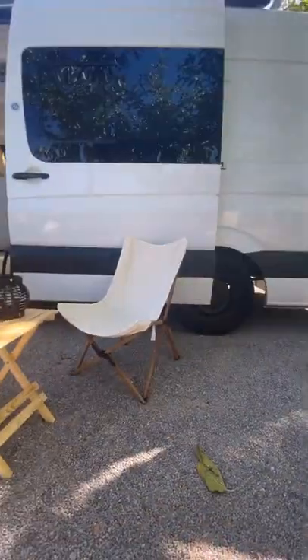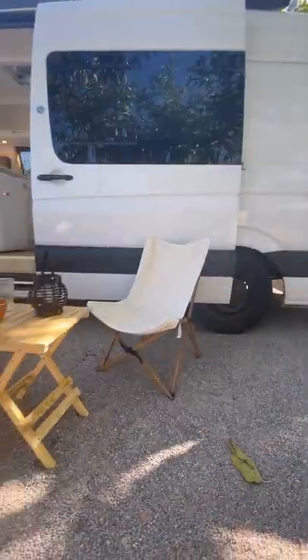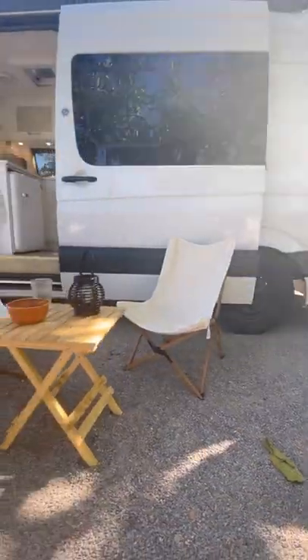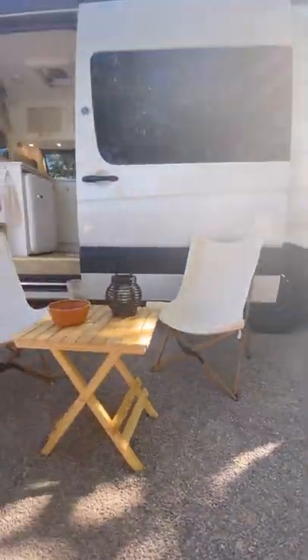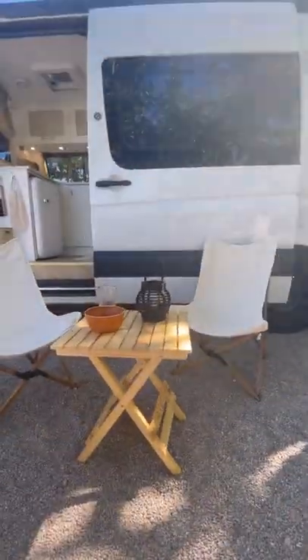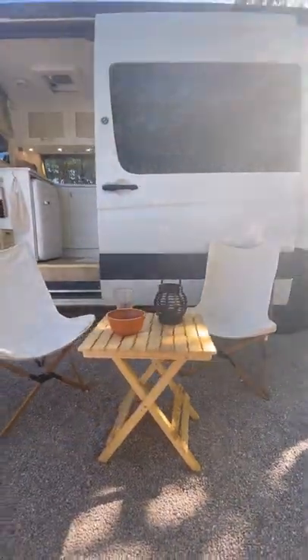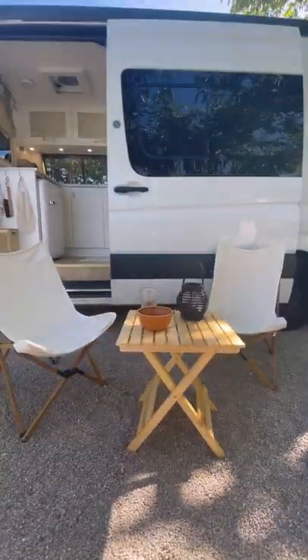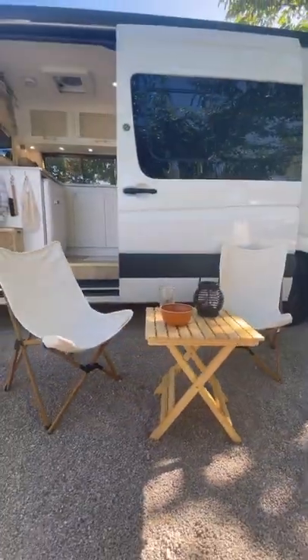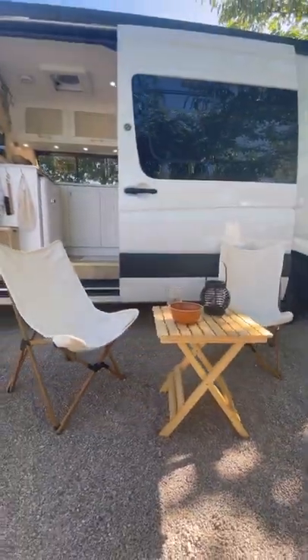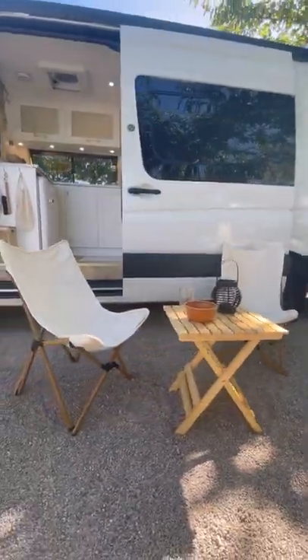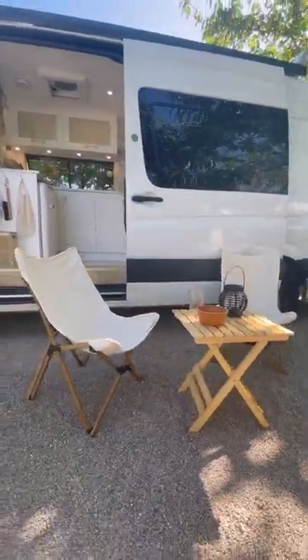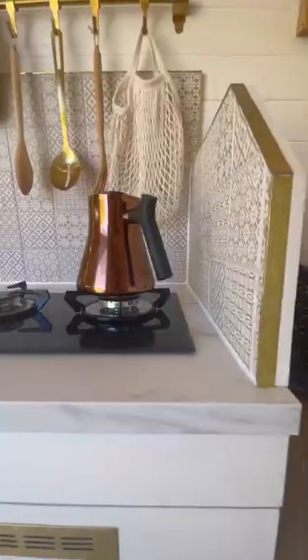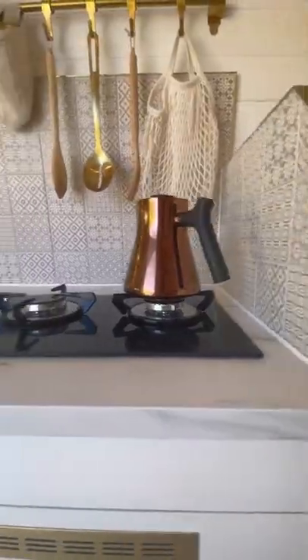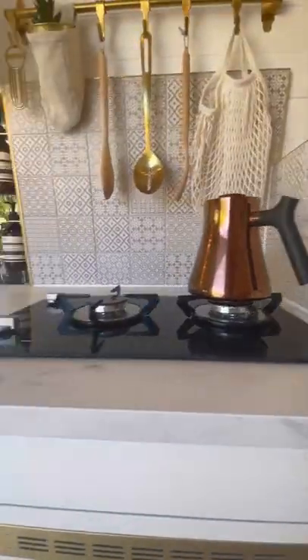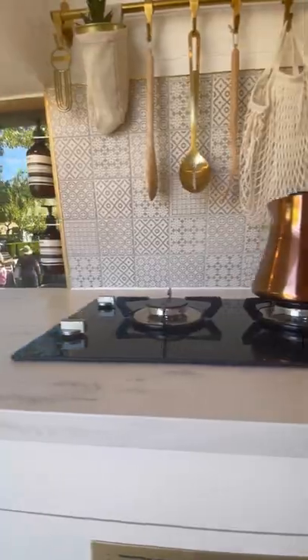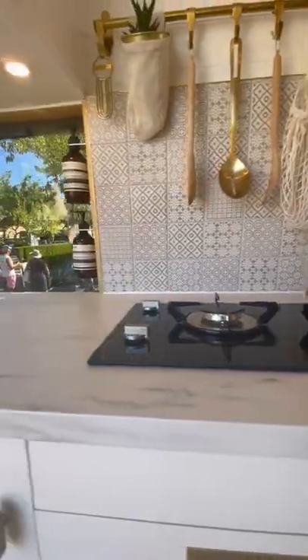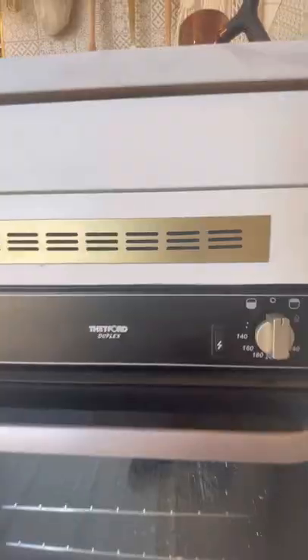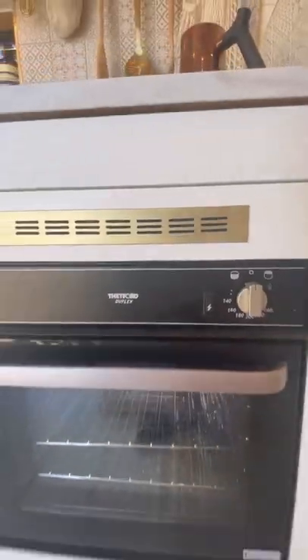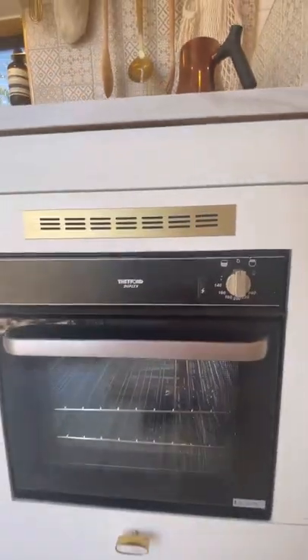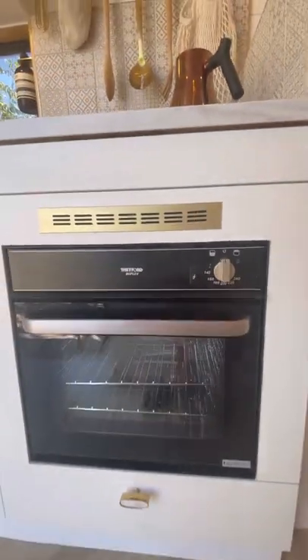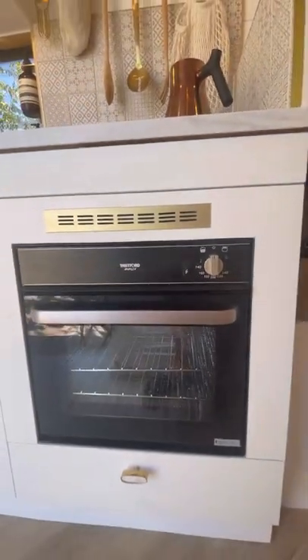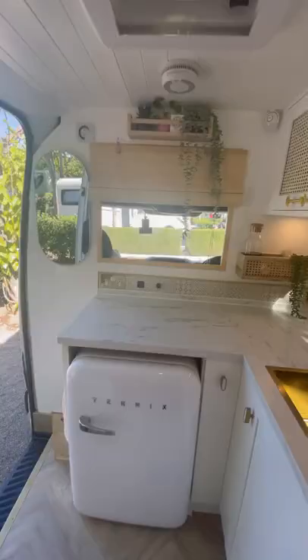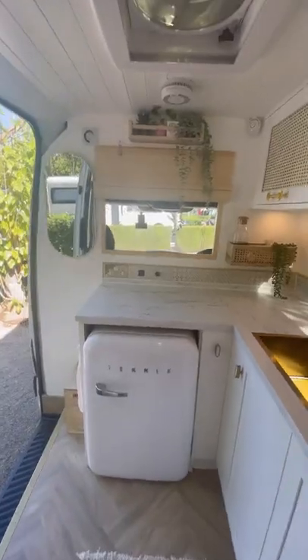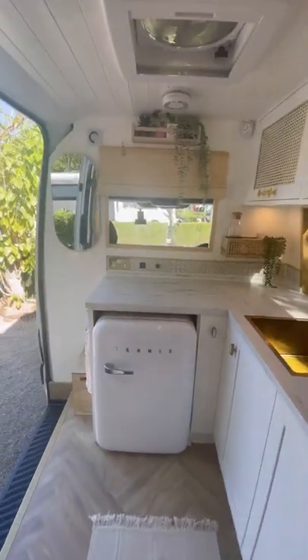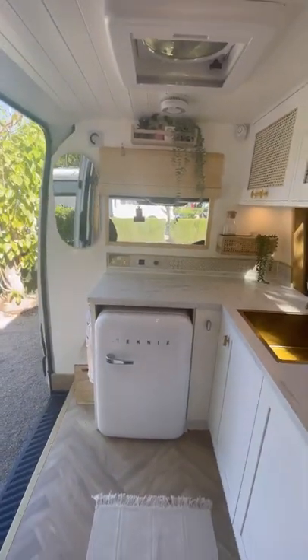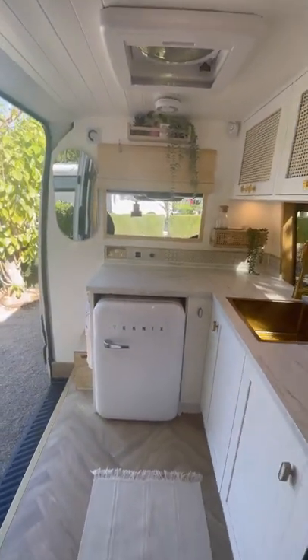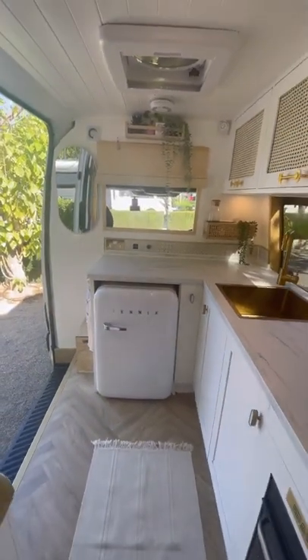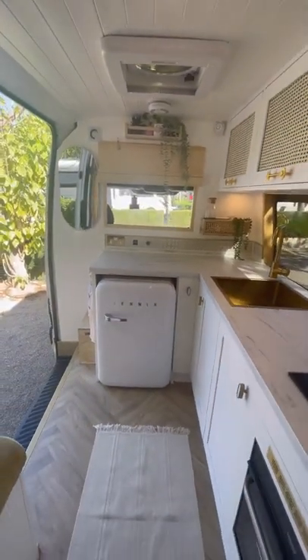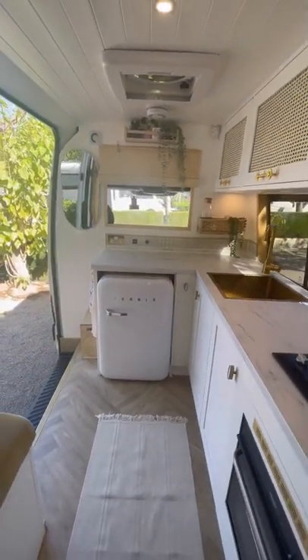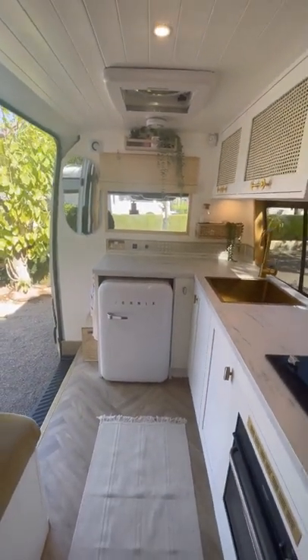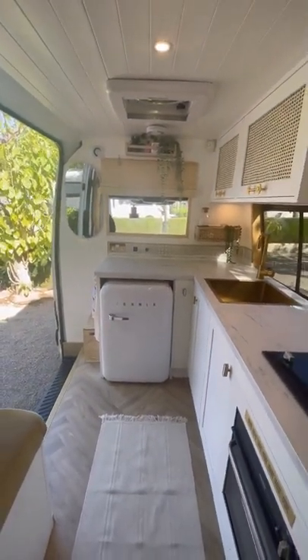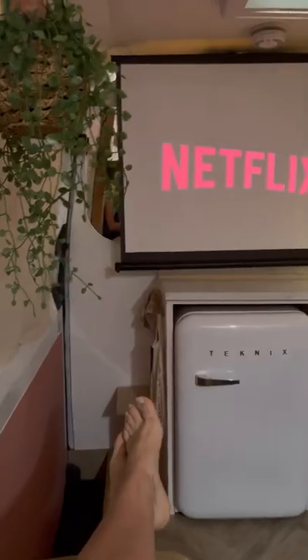We've got a huge awning that comes out the front and some portable chairs and table. We've got a gorgeous kettle, a hob and an oven, plus one of my favourite things which is our 12 volt fridge.